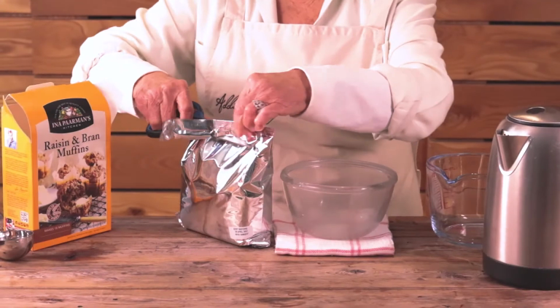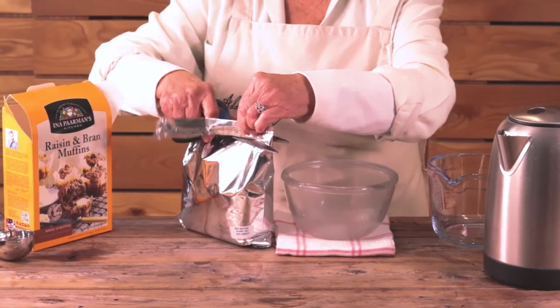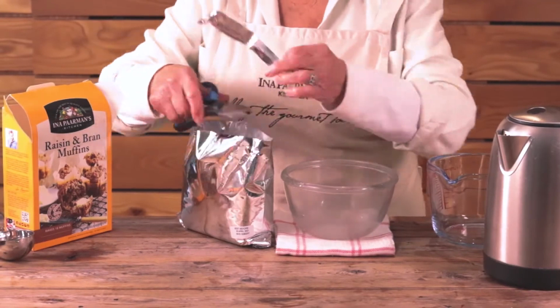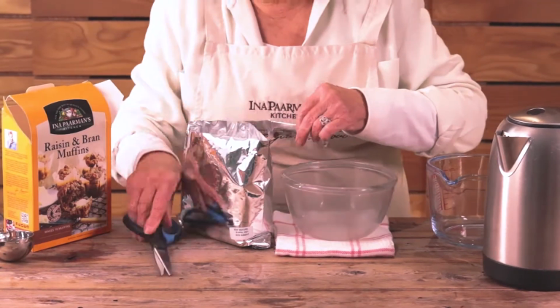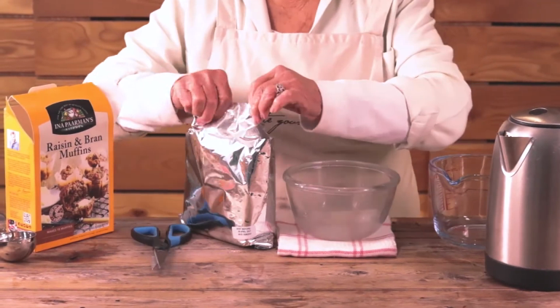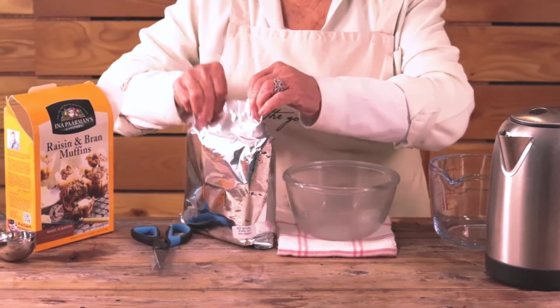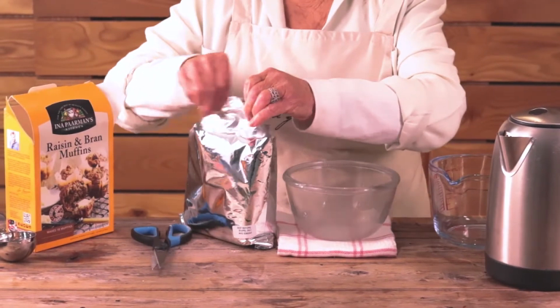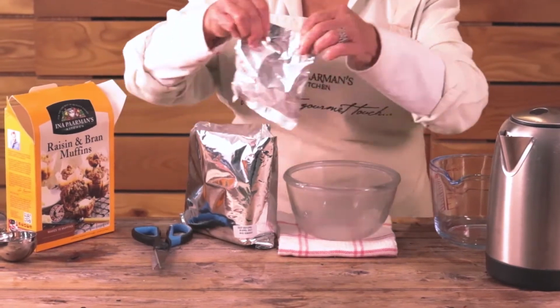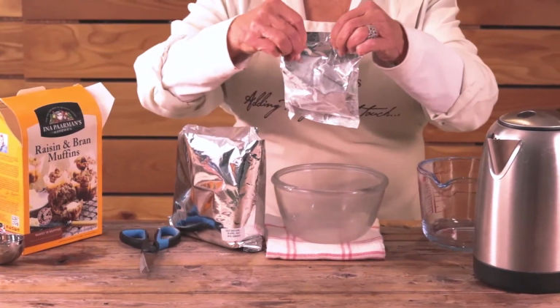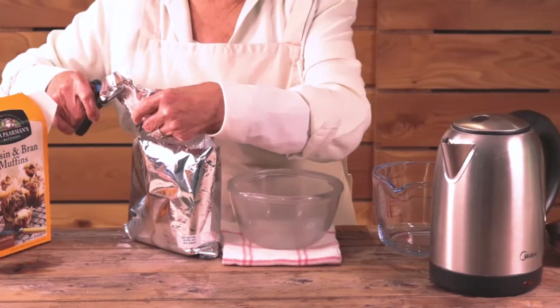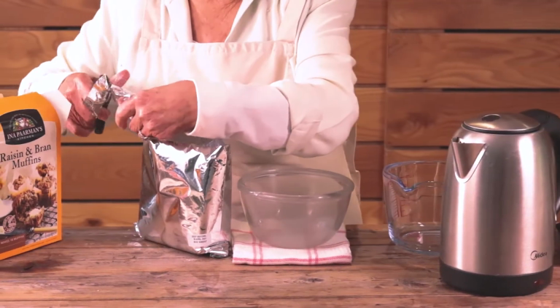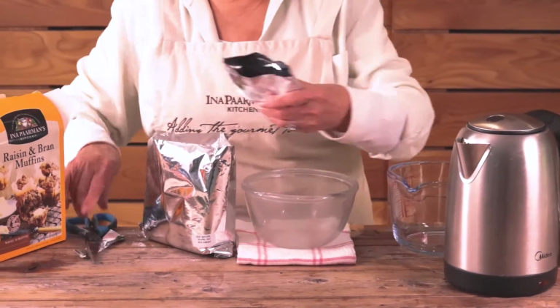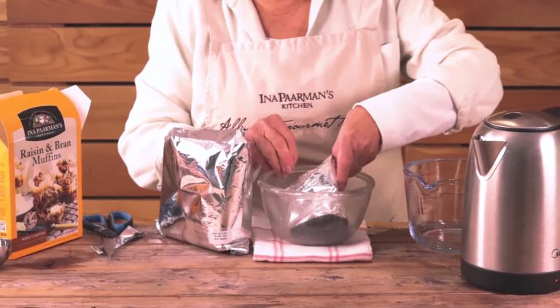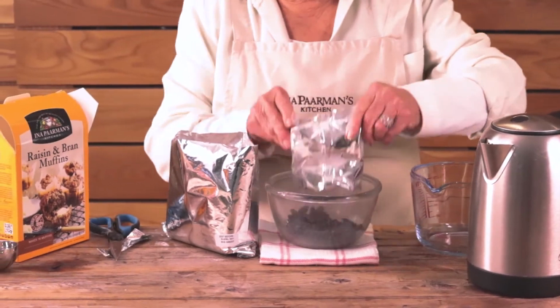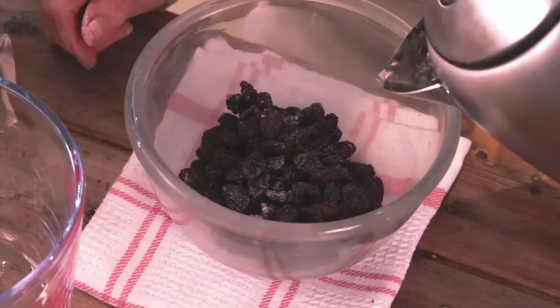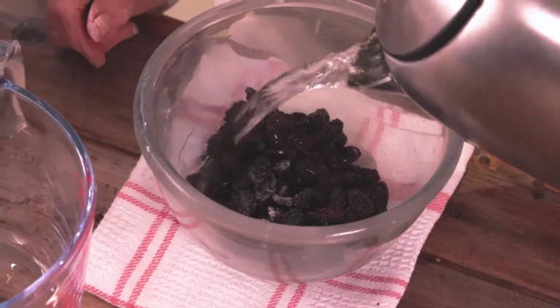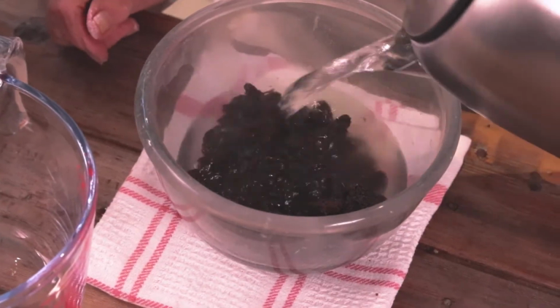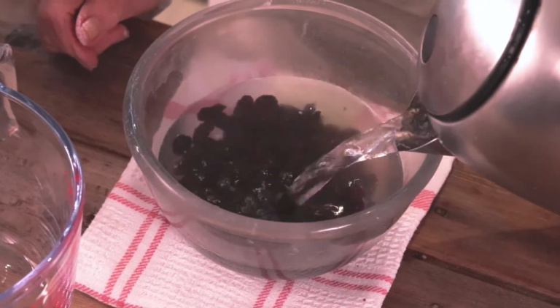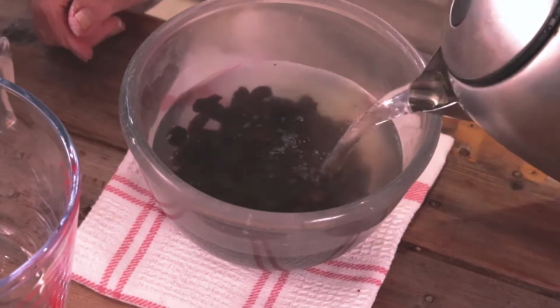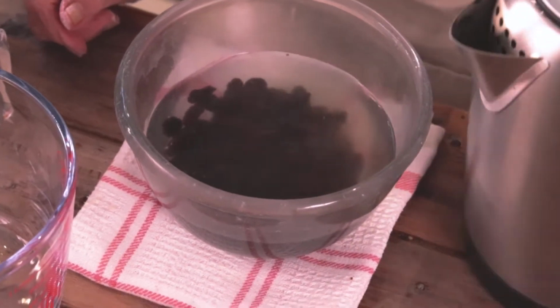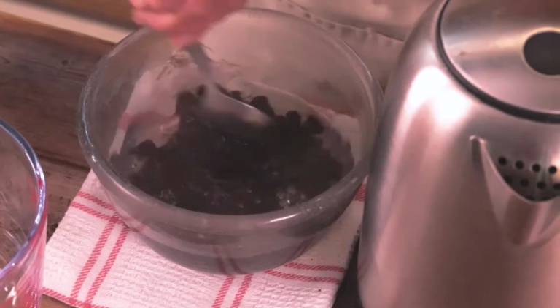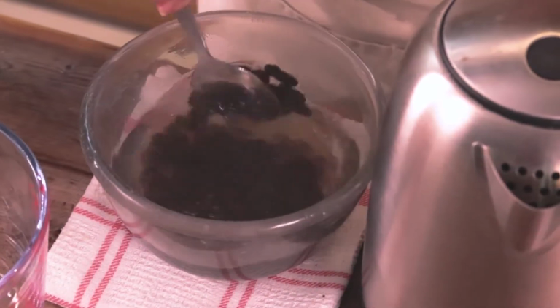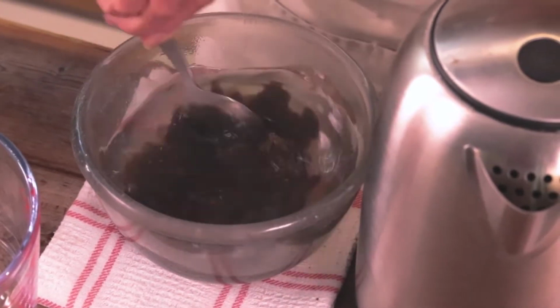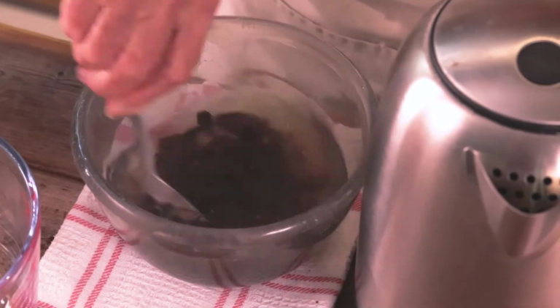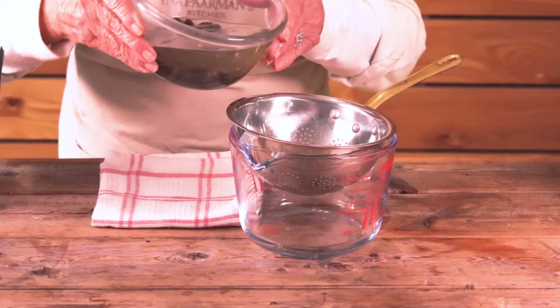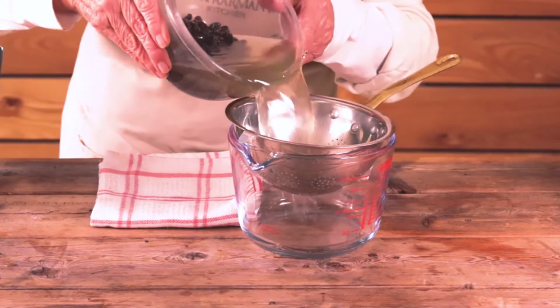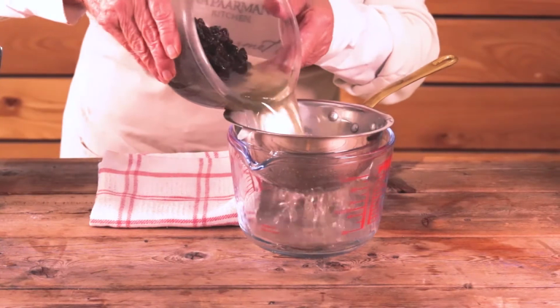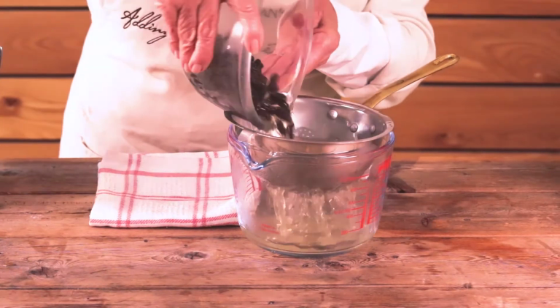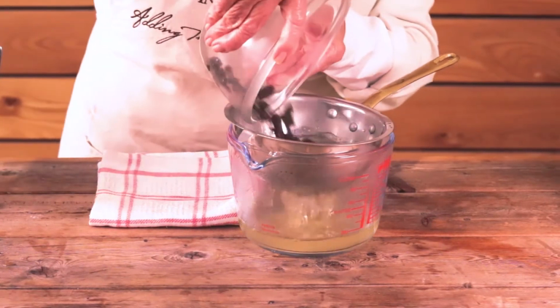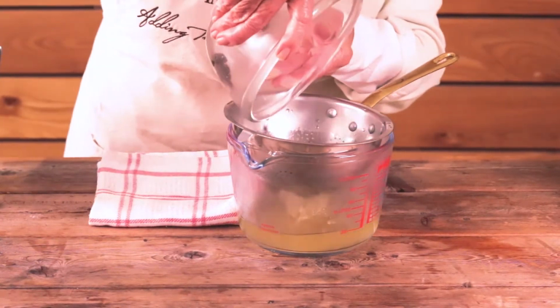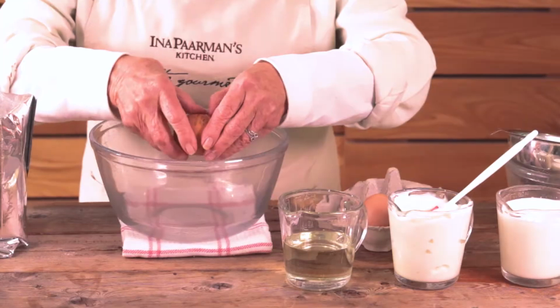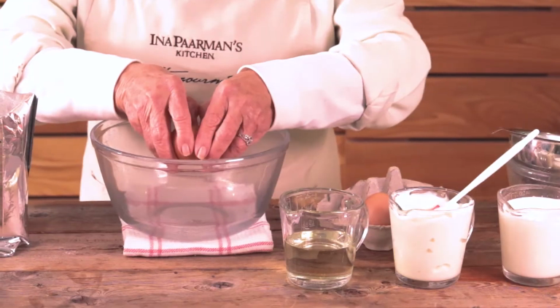Cut open the muffin bag, take out the raisins, put them in a small mixing bowl and cover them with boiling water. It helps to plump them up. Drain off the water and keep the raisins.